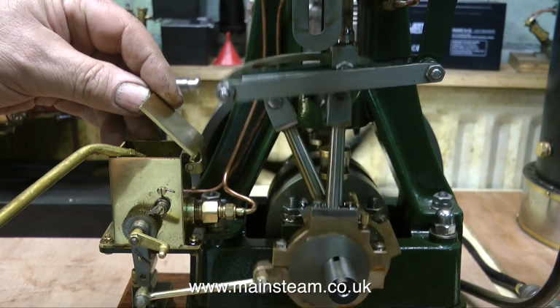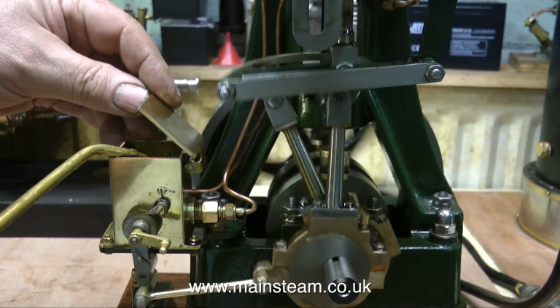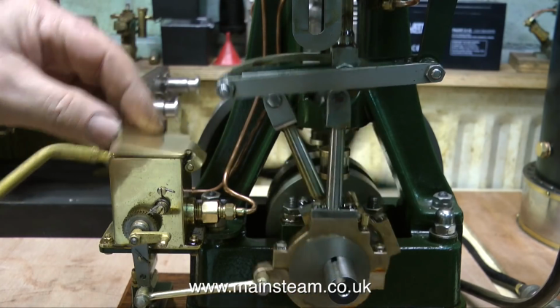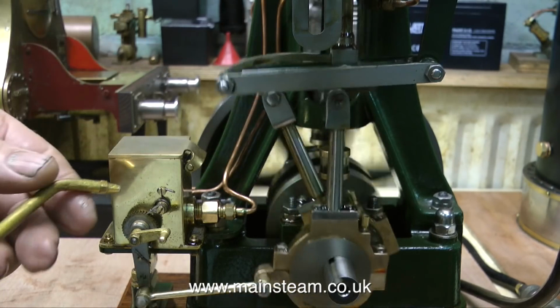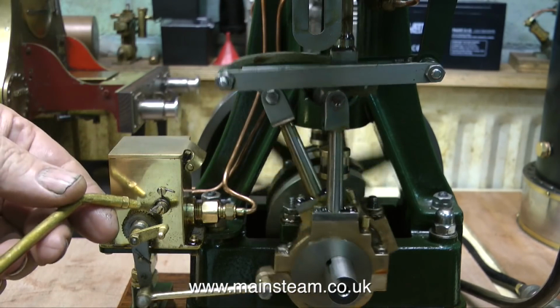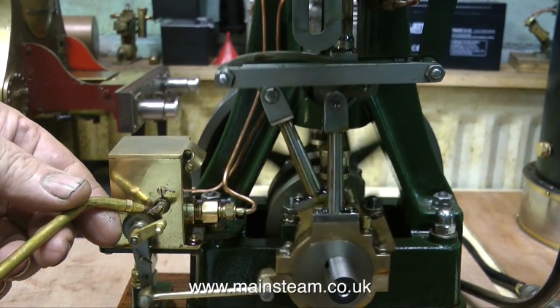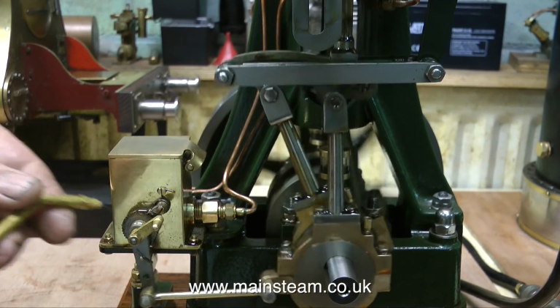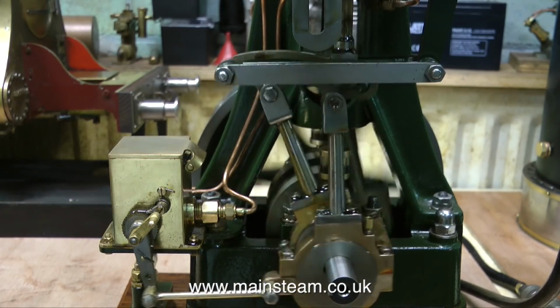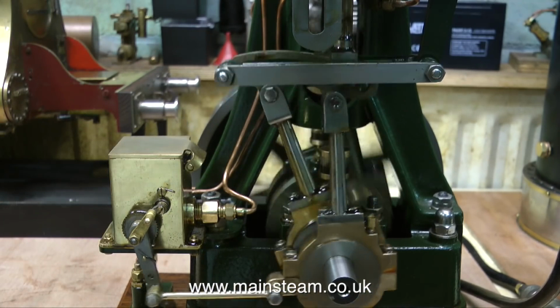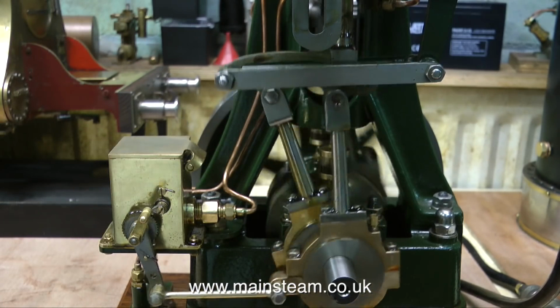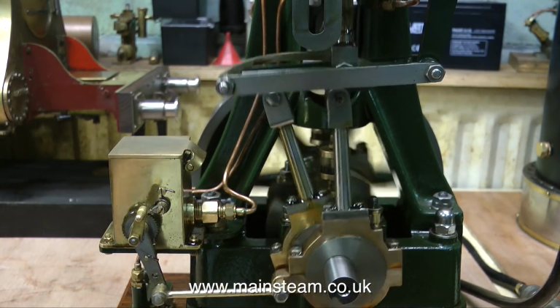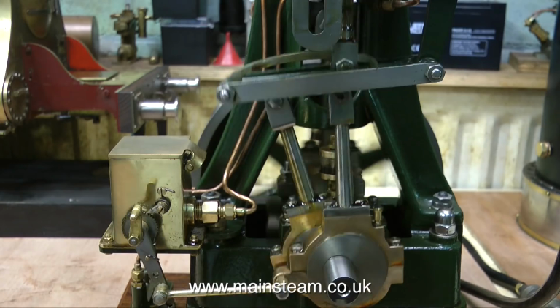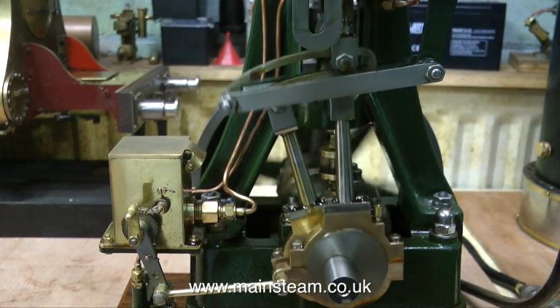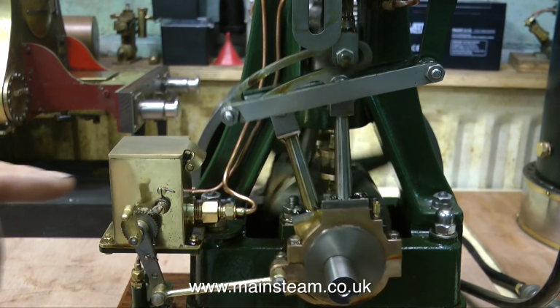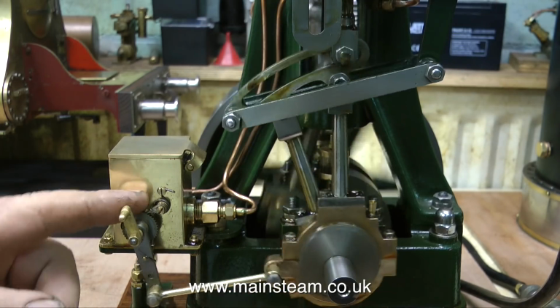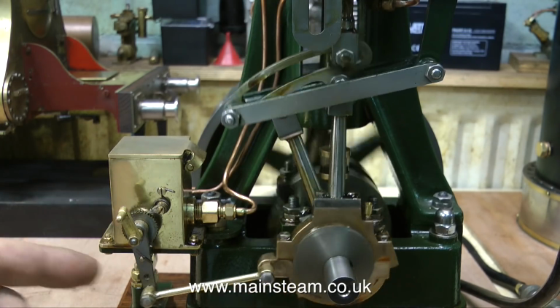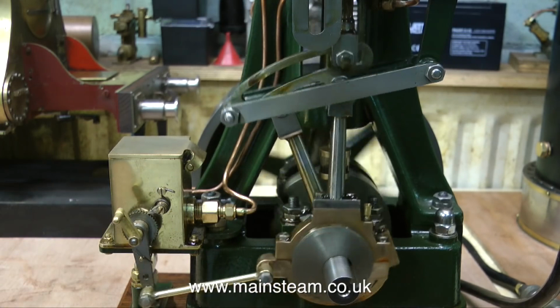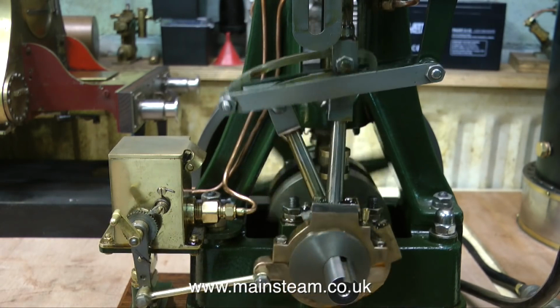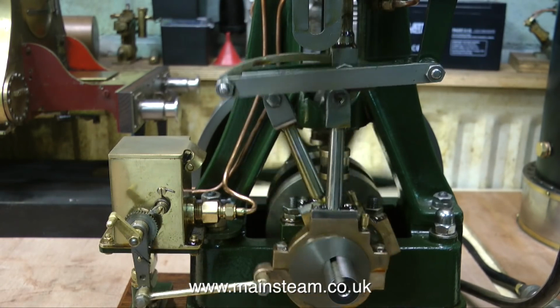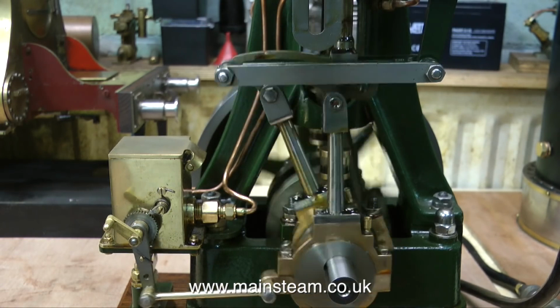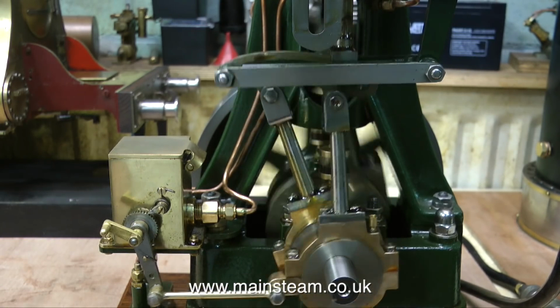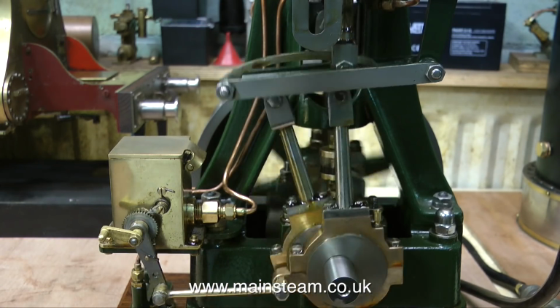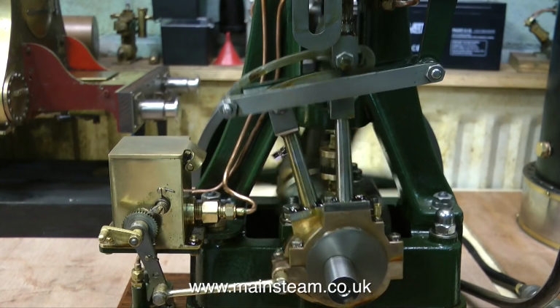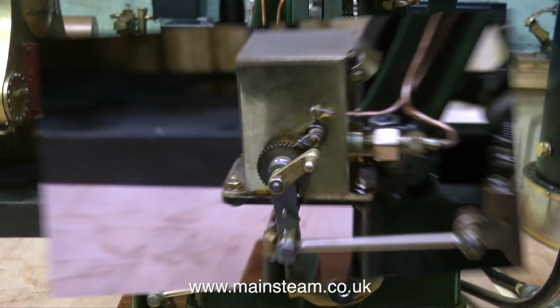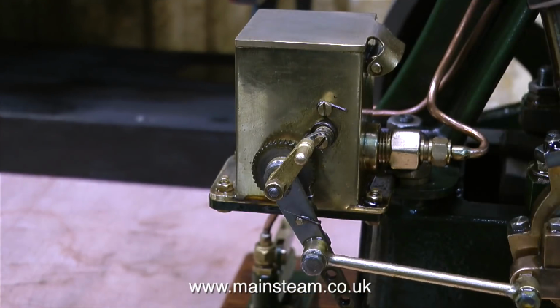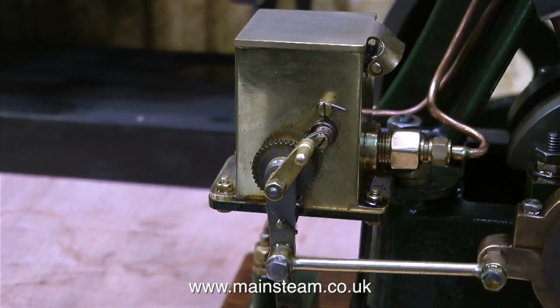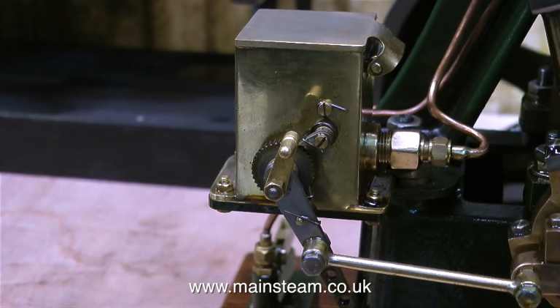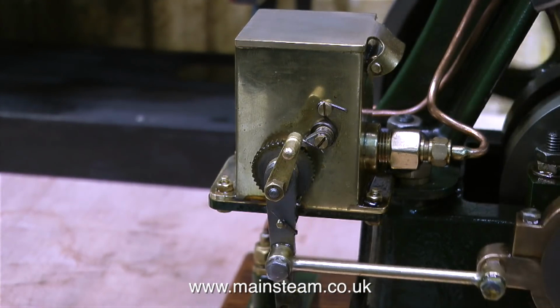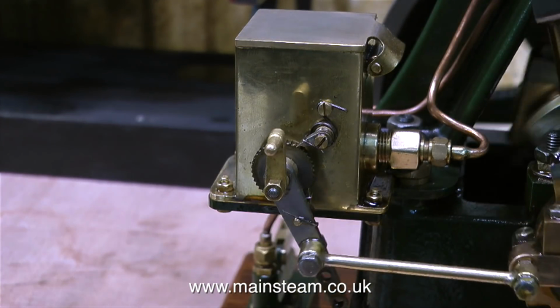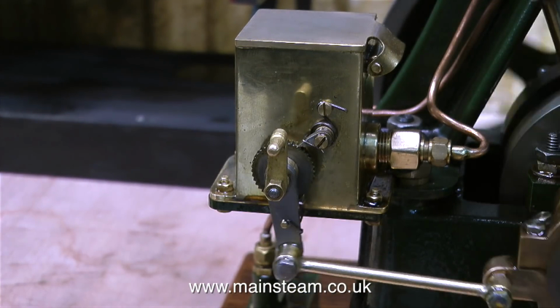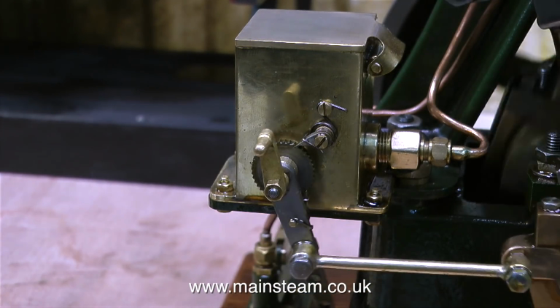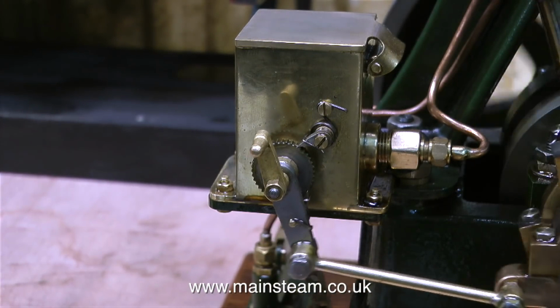Mechanical lubricators on steam engines can be problematic. It's well known that they're not always the most reliable device out there, but generally speaking, once you get them to work OK, they just carry on working. But this one's not doing its thing at all.